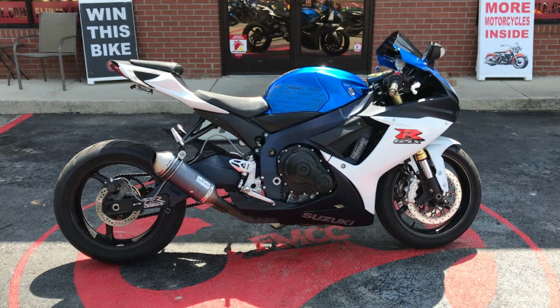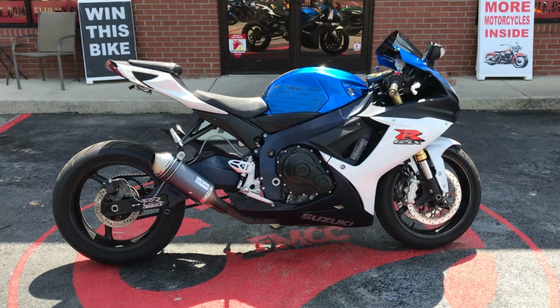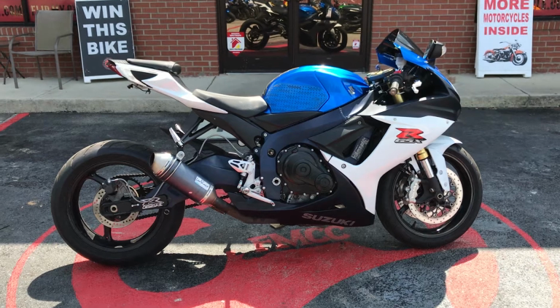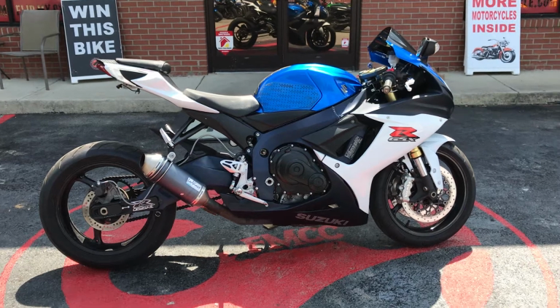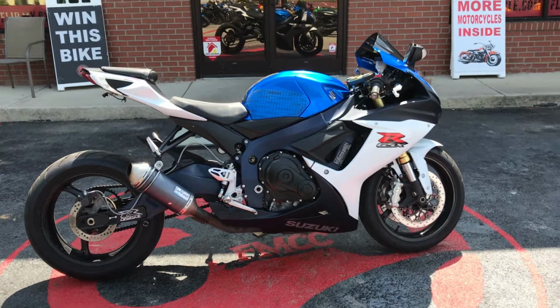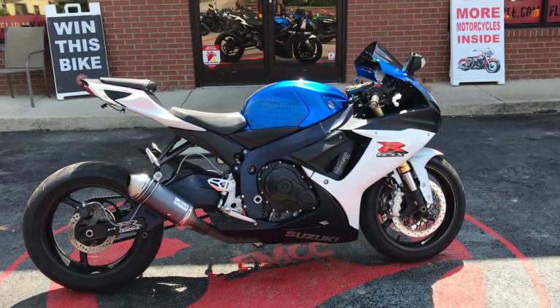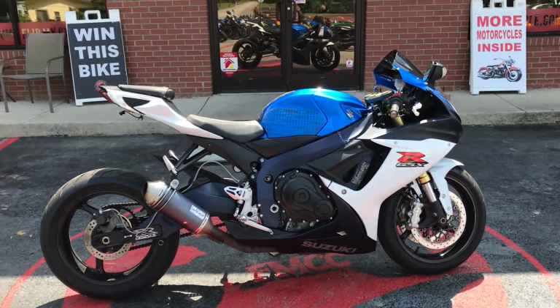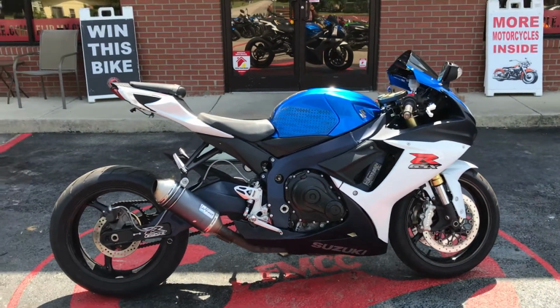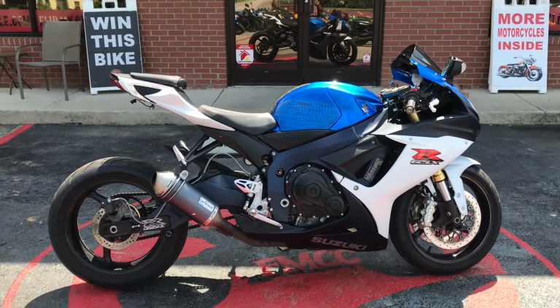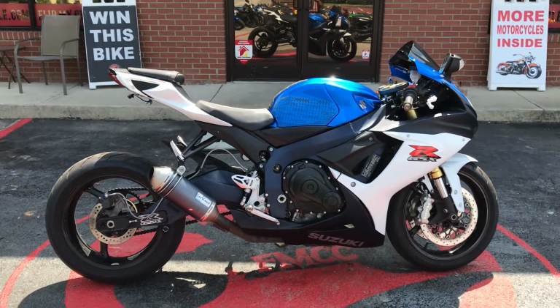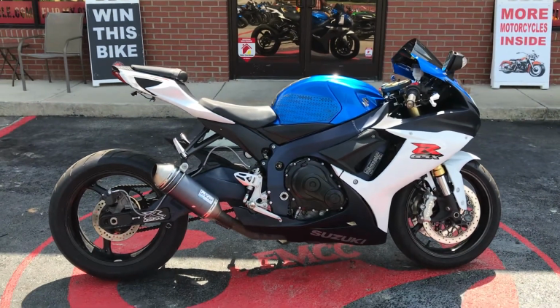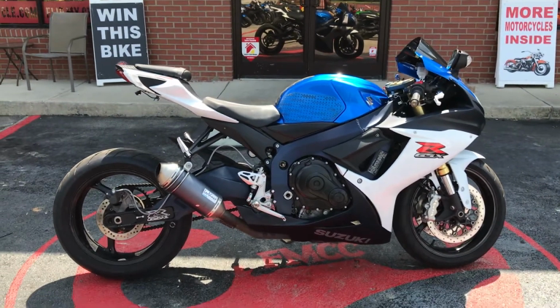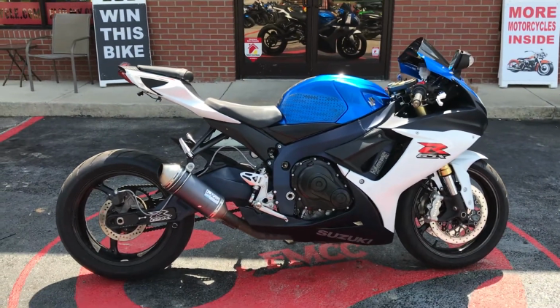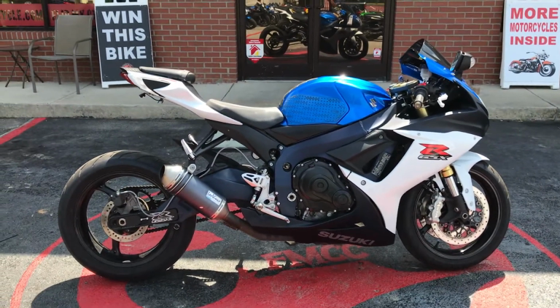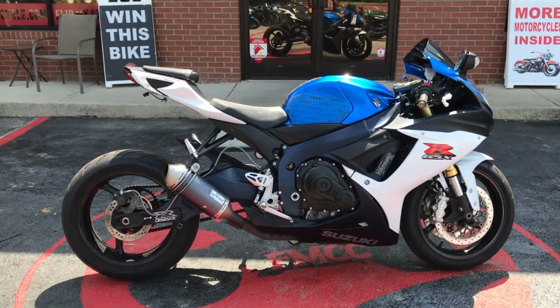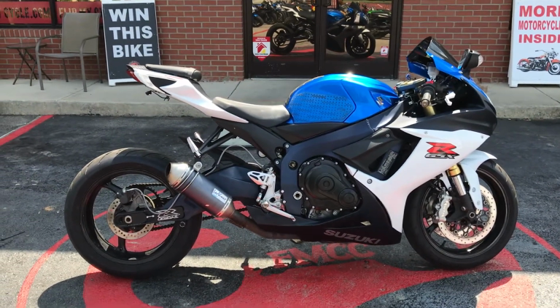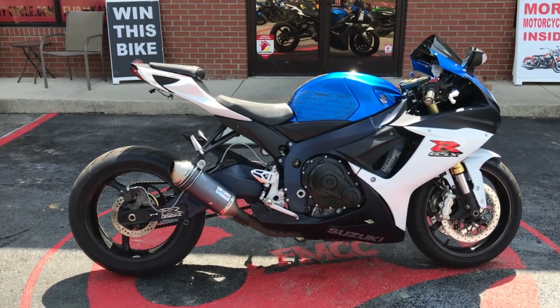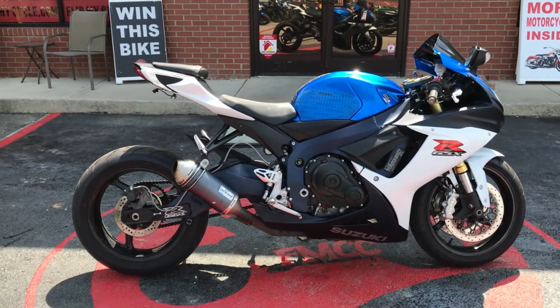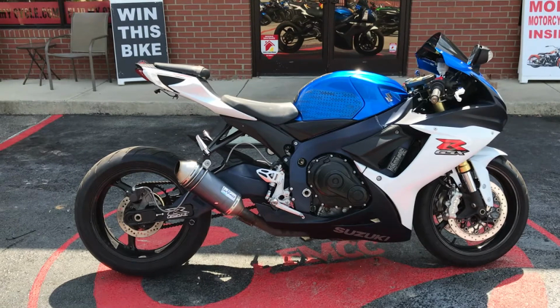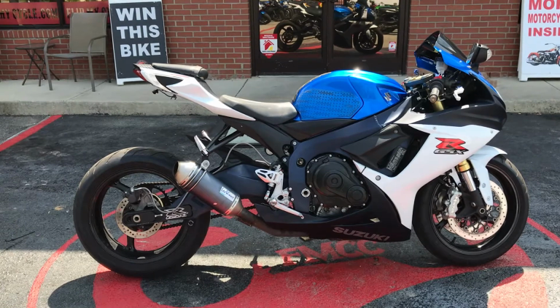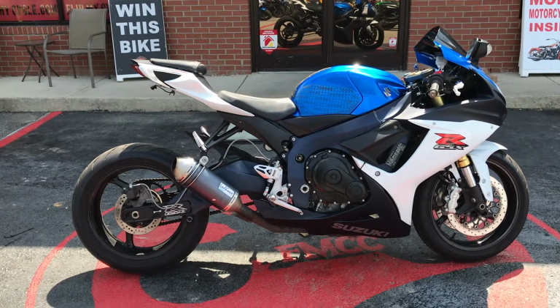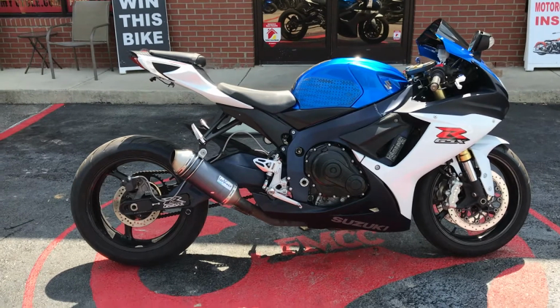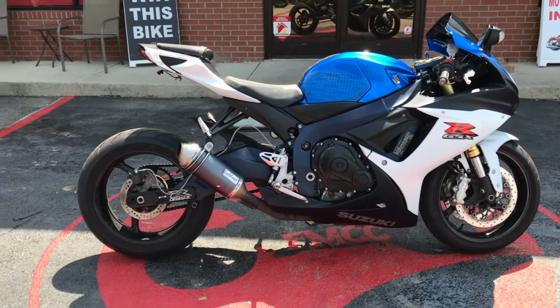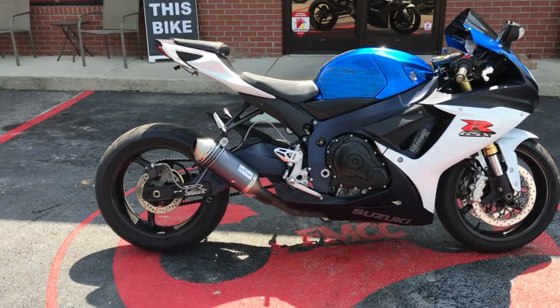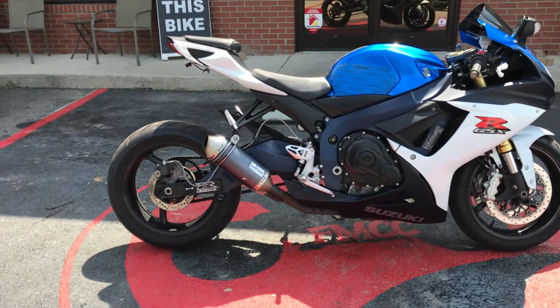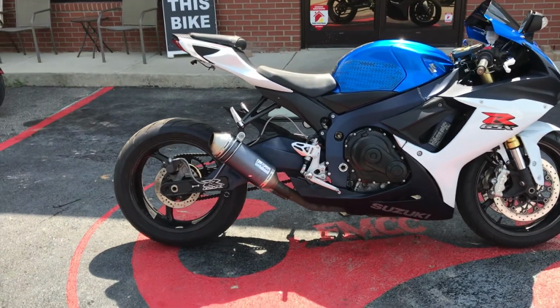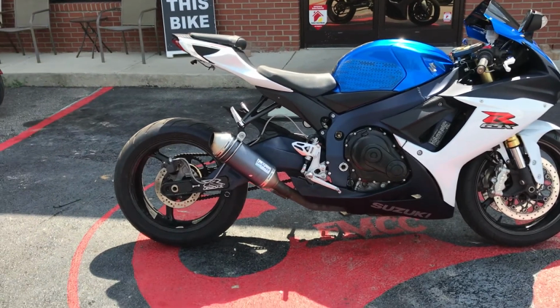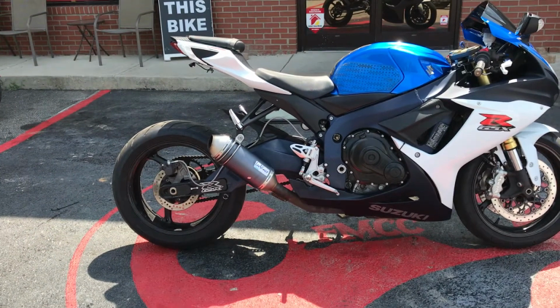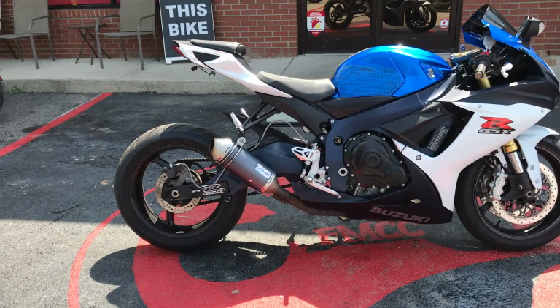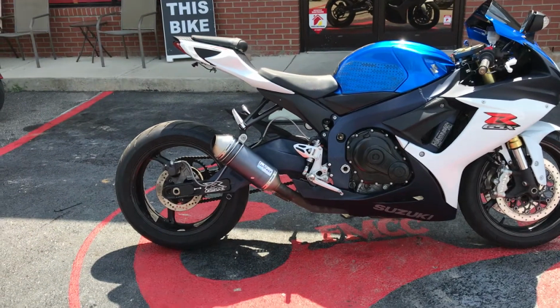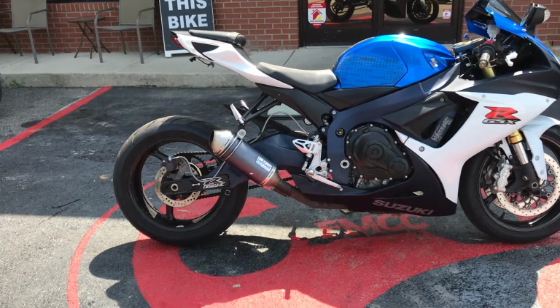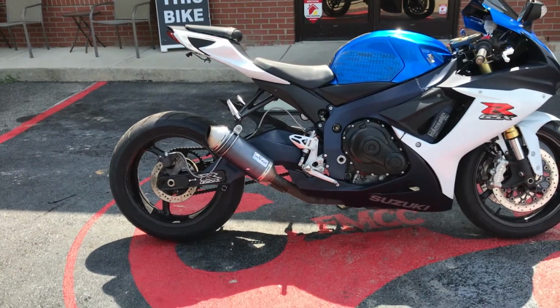Hey everybody, this is Missy at Flip My Cycle. This is a 2012 Suzuki GSXR 750 L1.